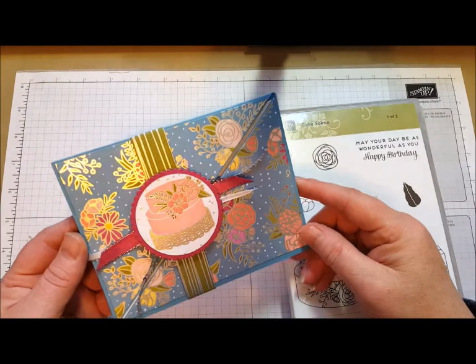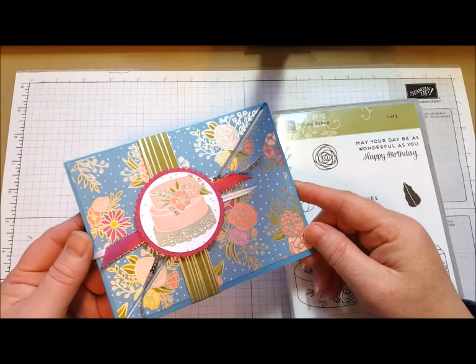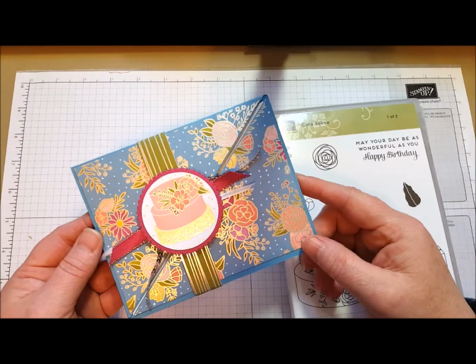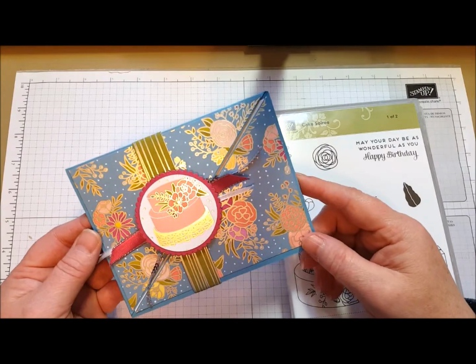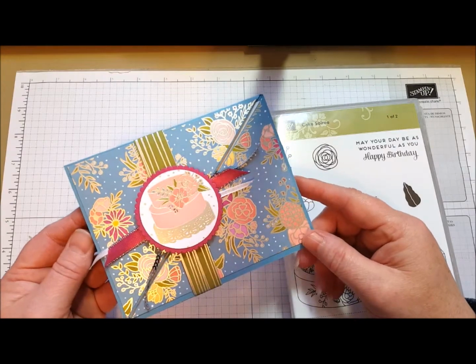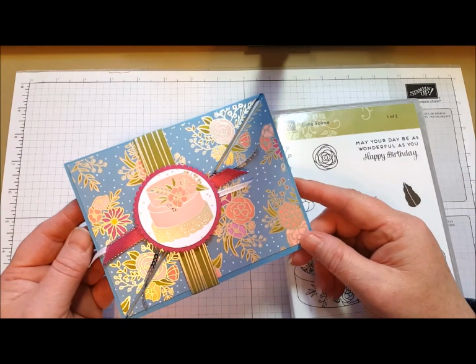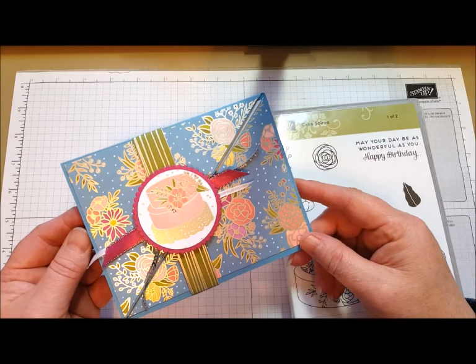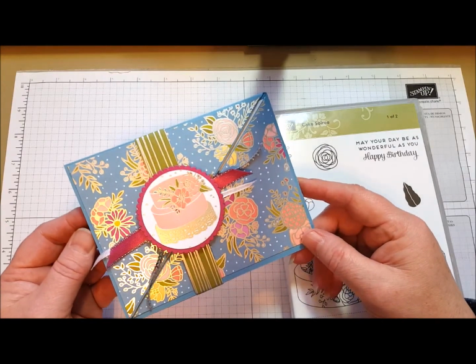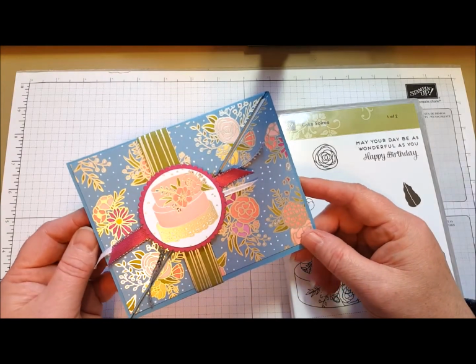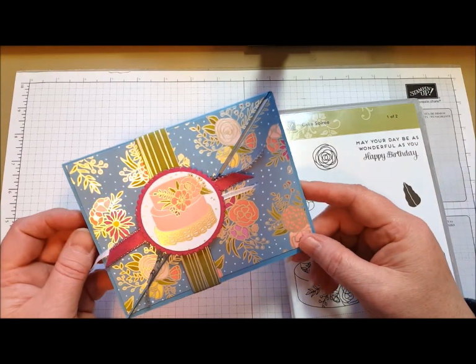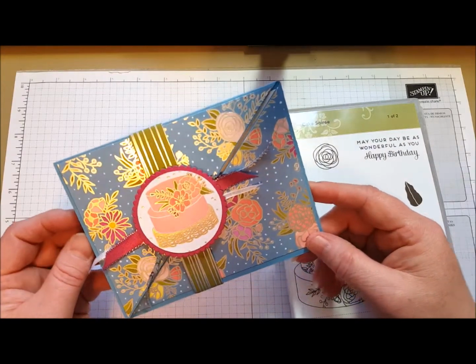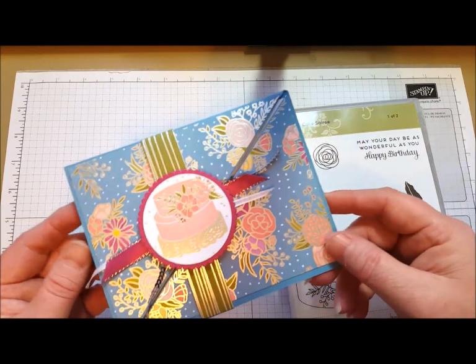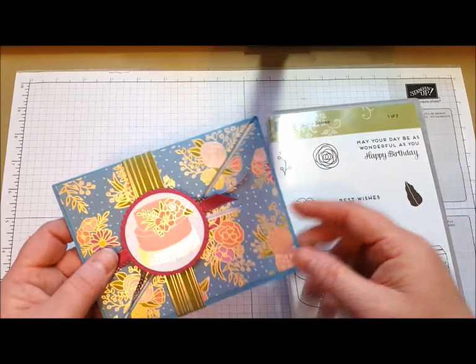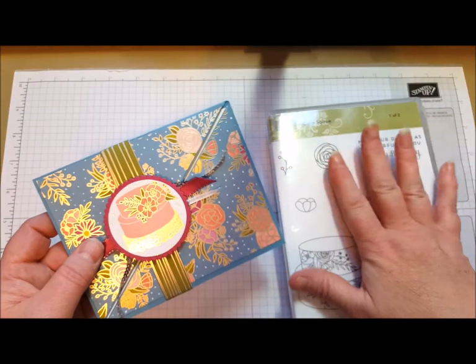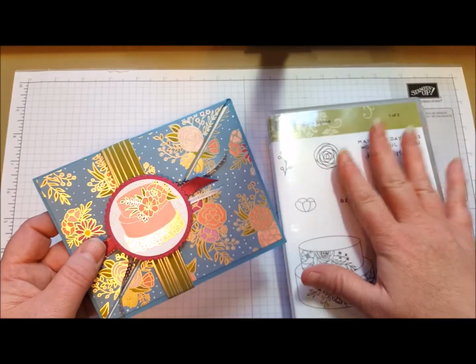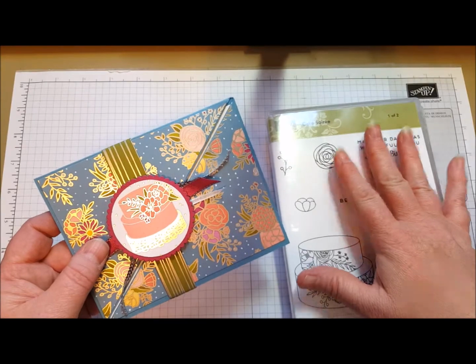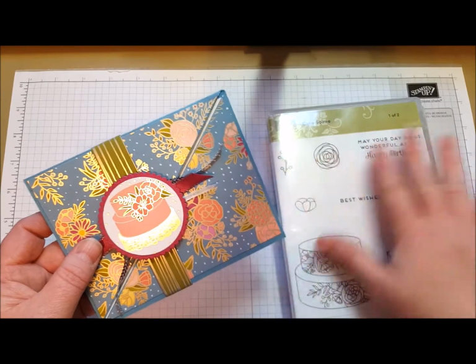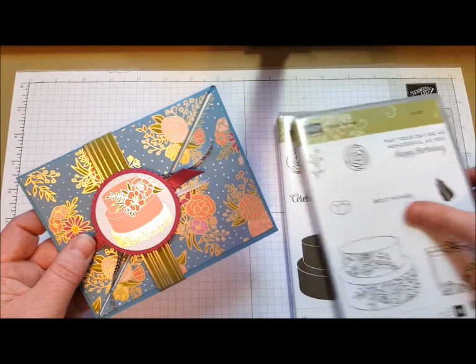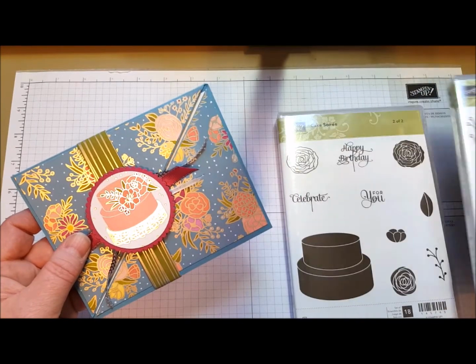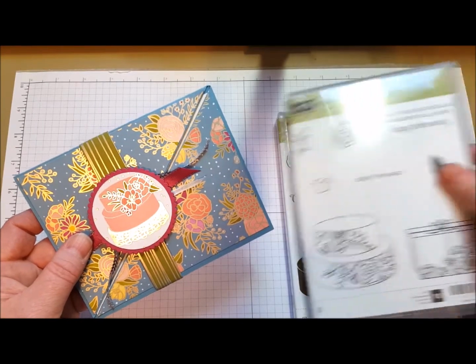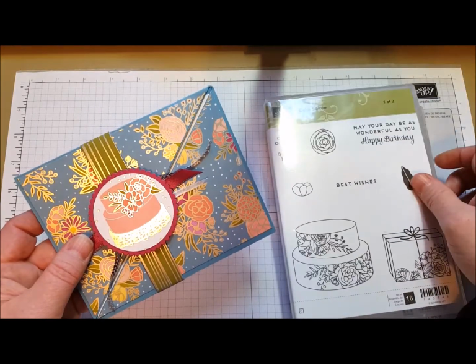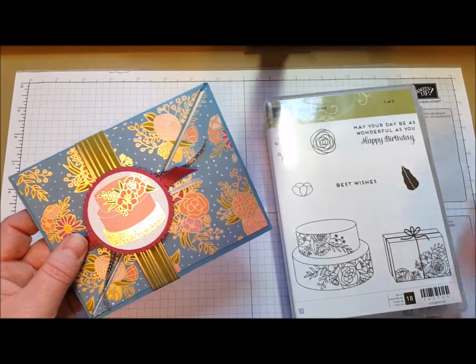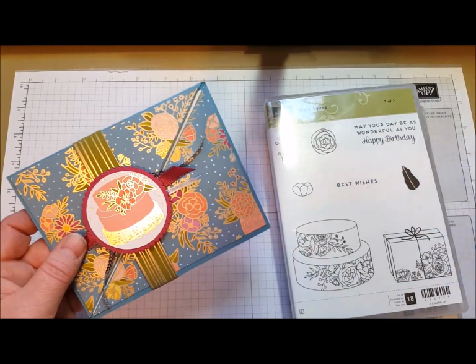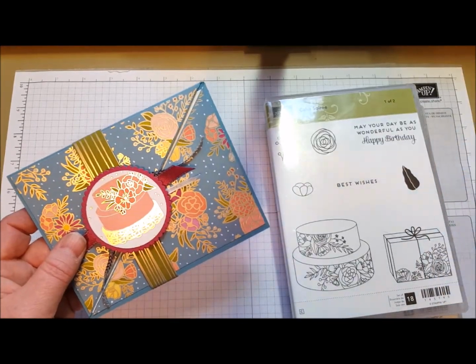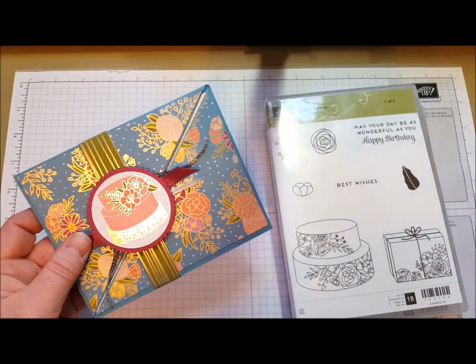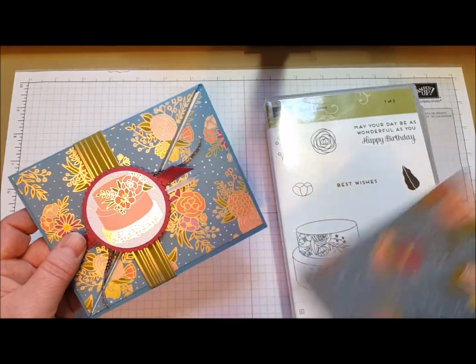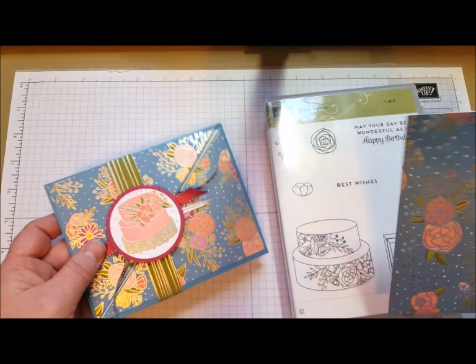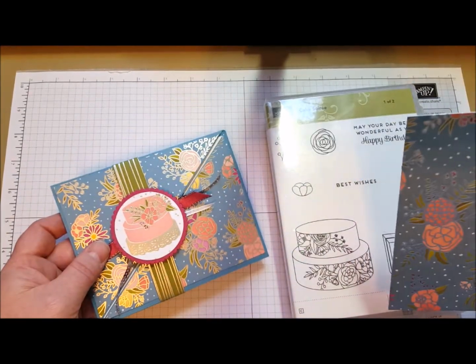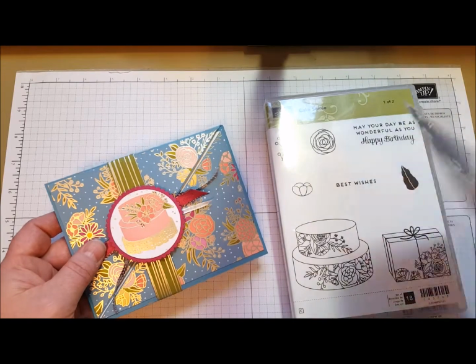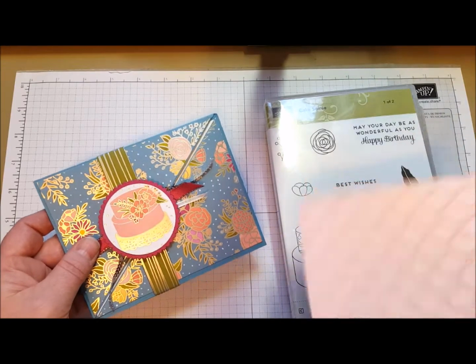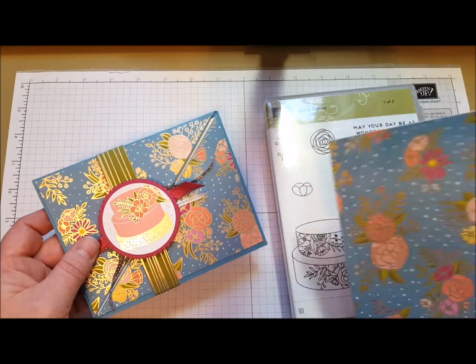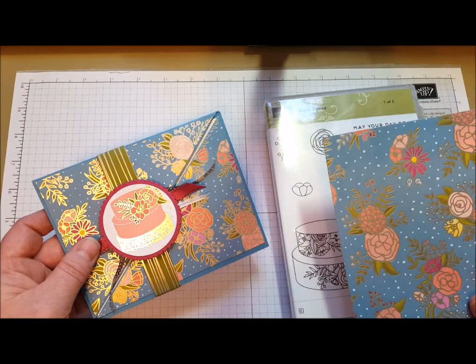Hi everyone. Today I want to share a really fun card that we're going to be making at Stamp Camp on Saturday. It uses the Cake Soiree stamp set and the beautiful Sweet Soiree Designer Series Paper.